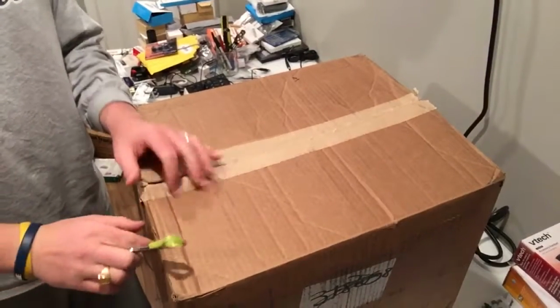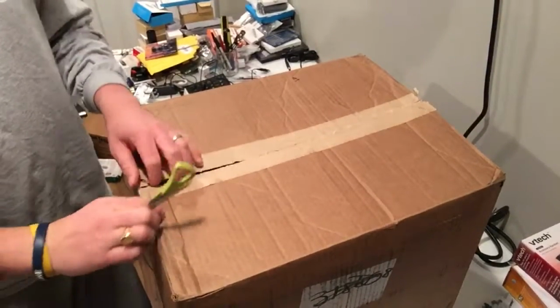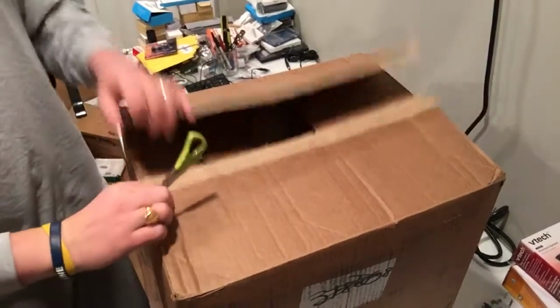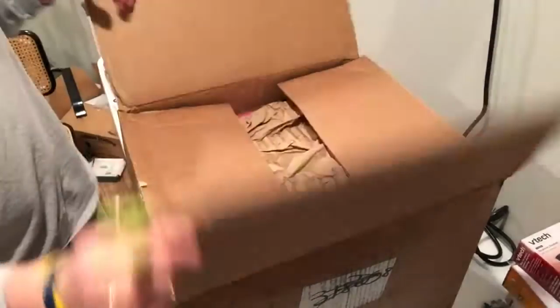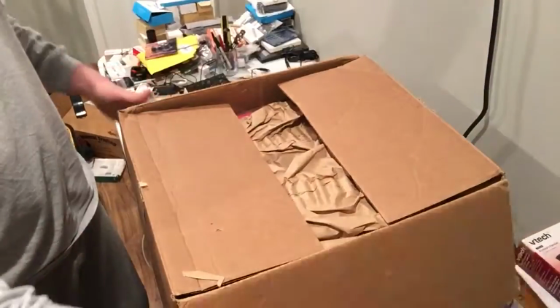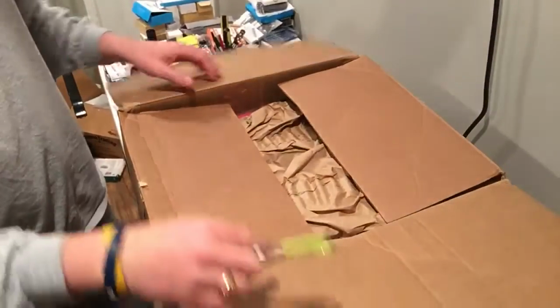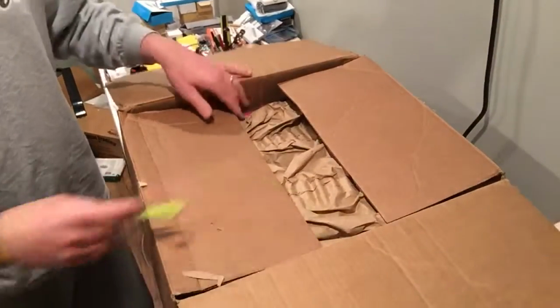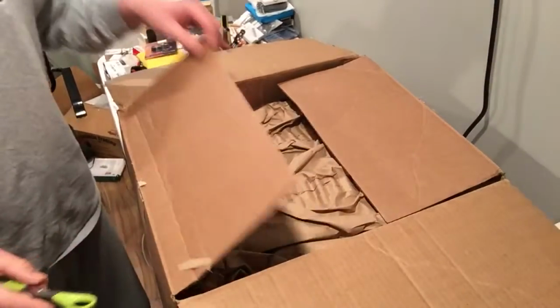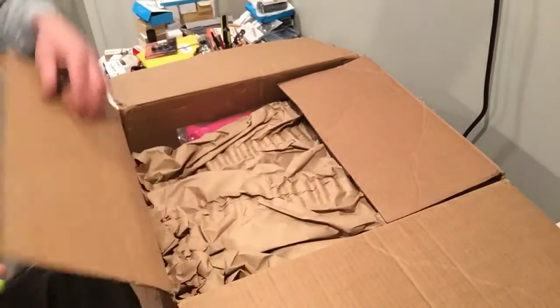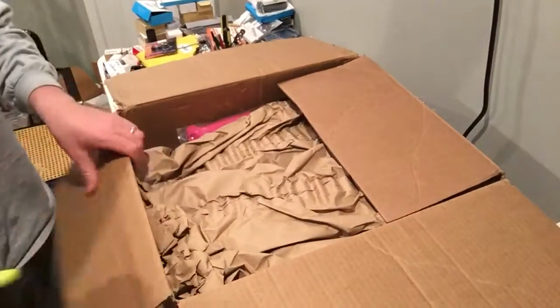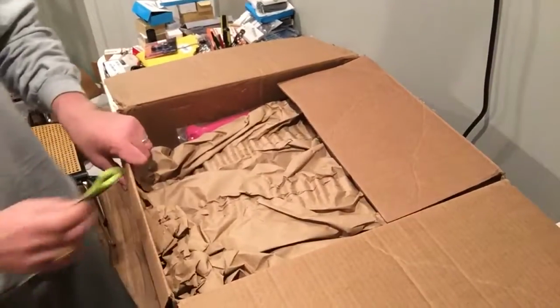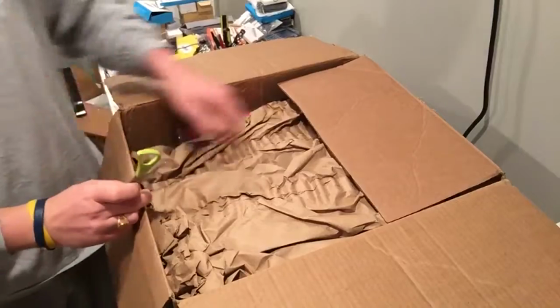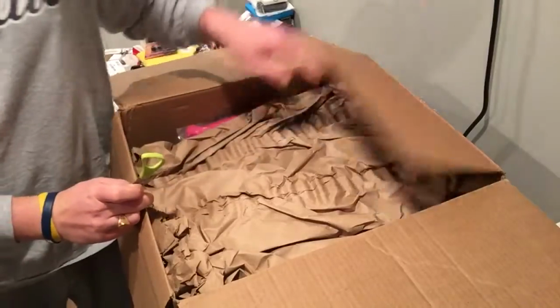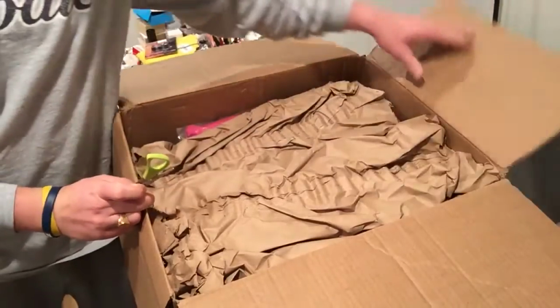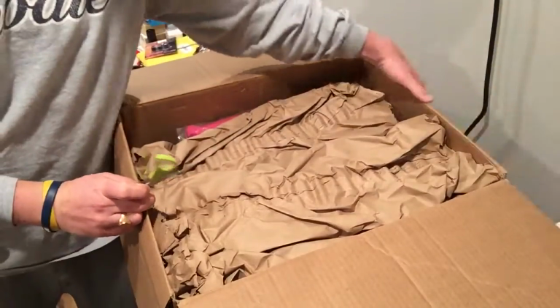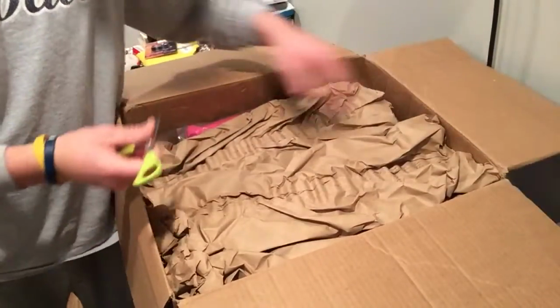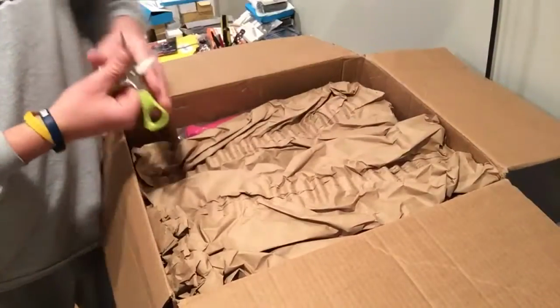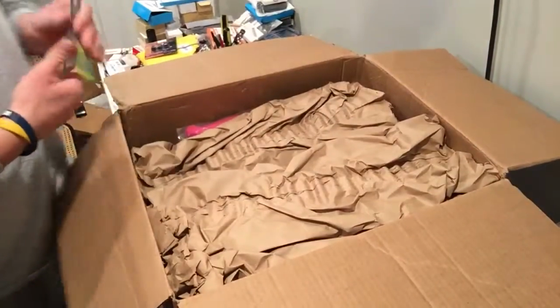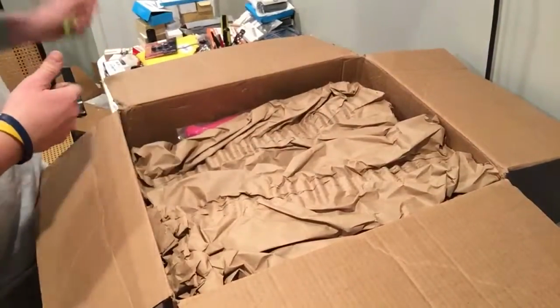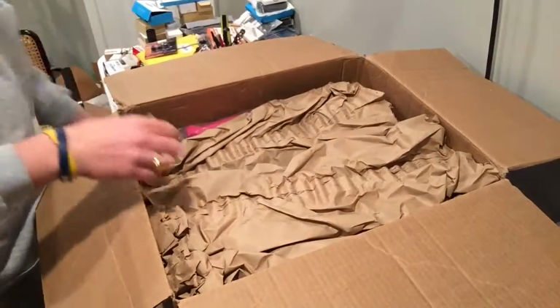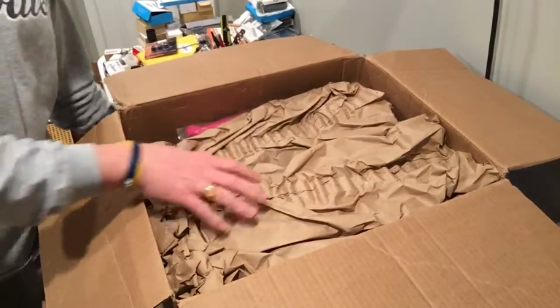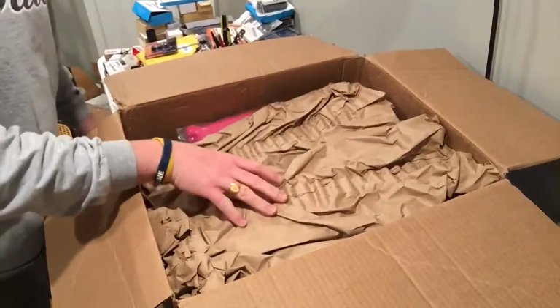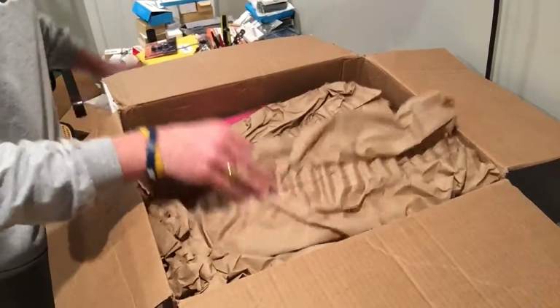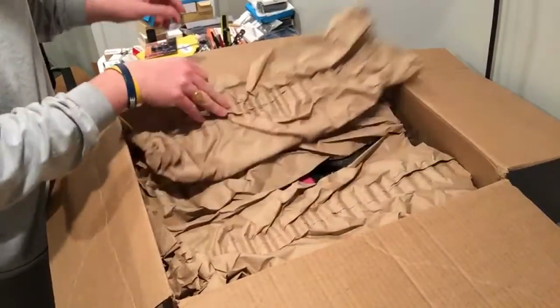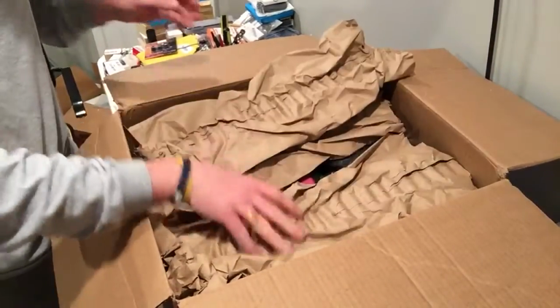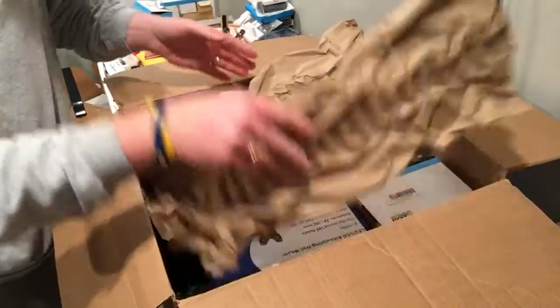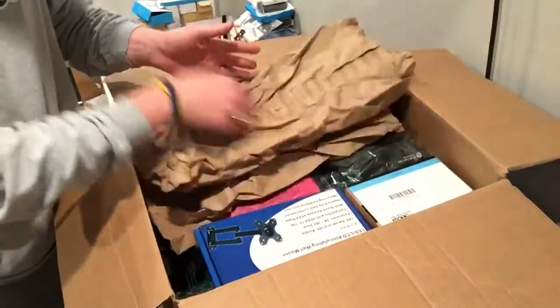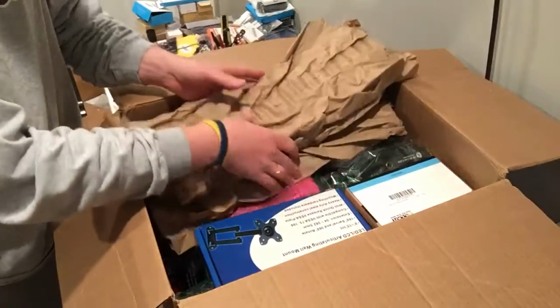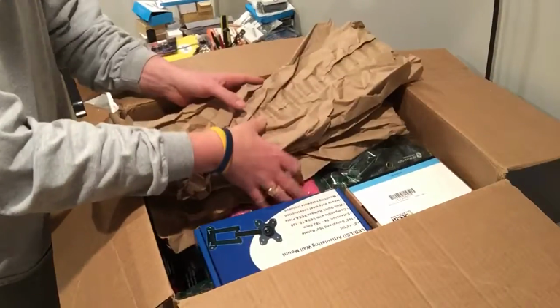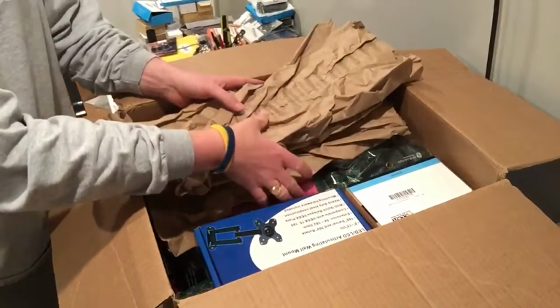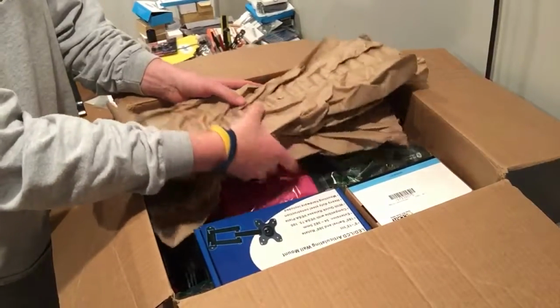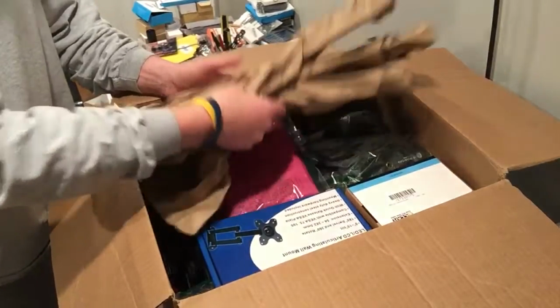Part two of the electronics unboxing. I wanted to show you what else I got. I want to get this done before I fly out today.